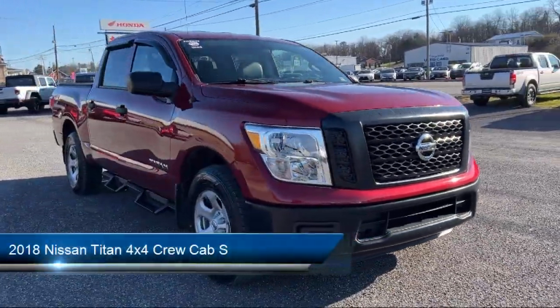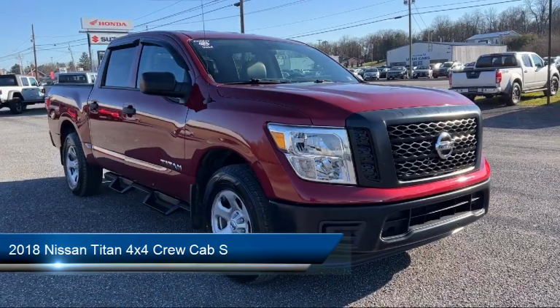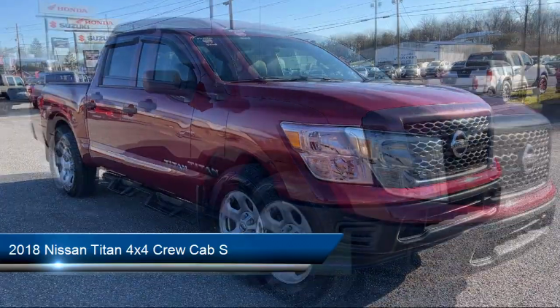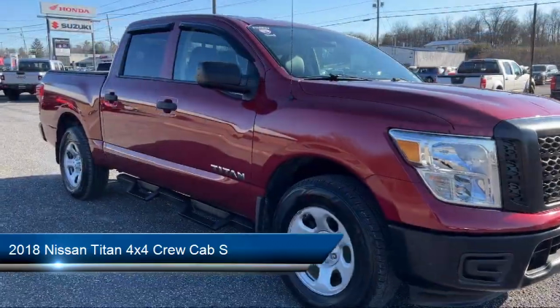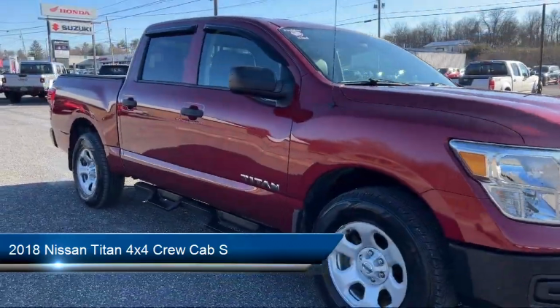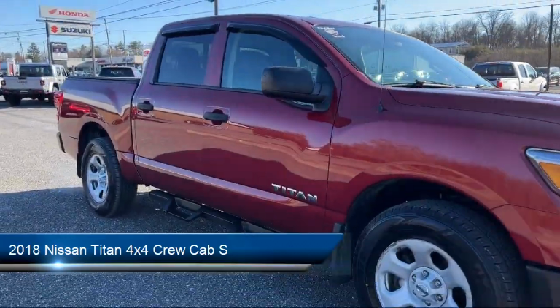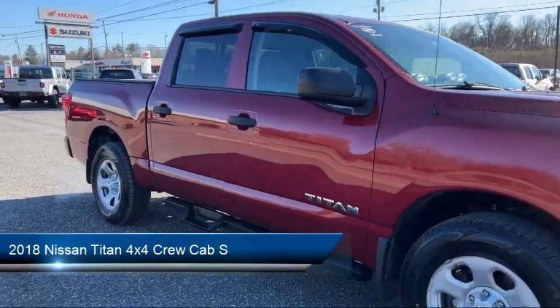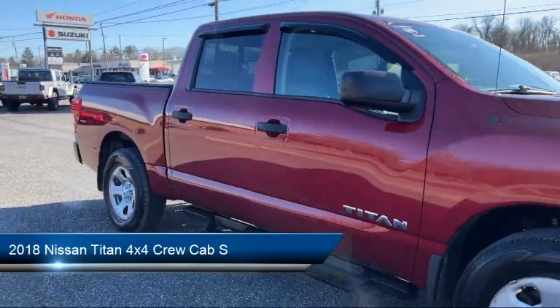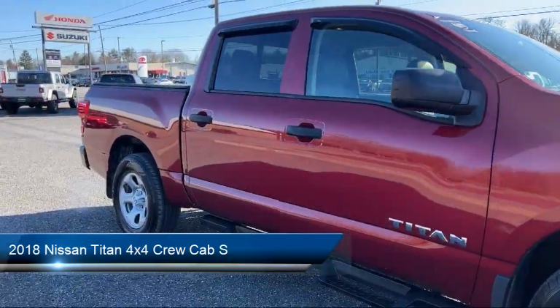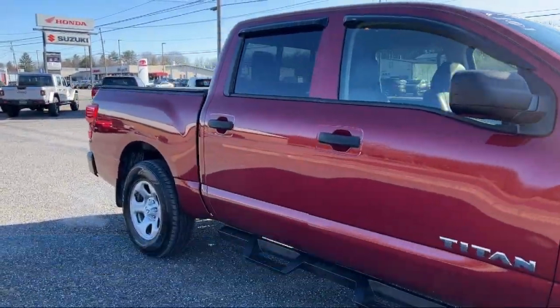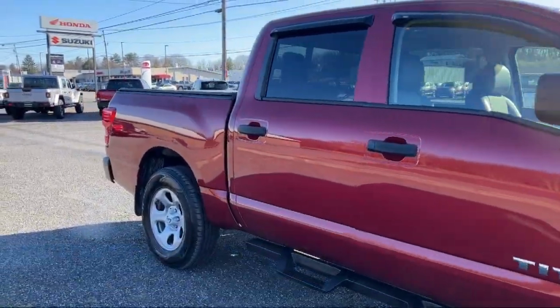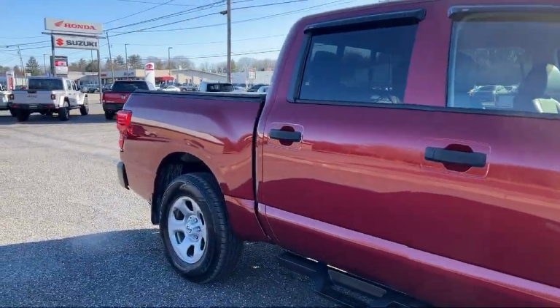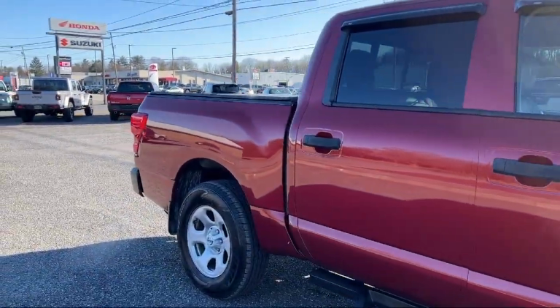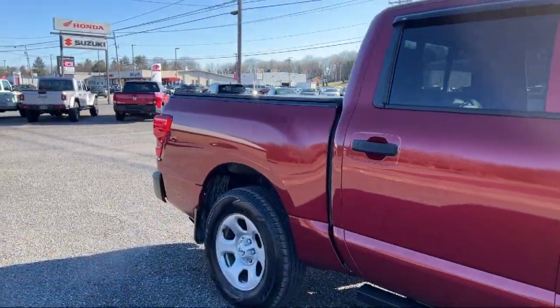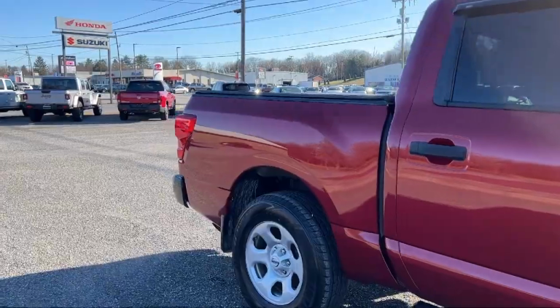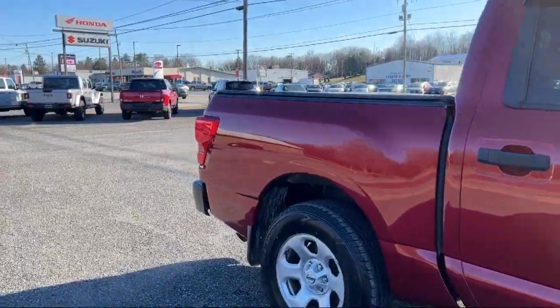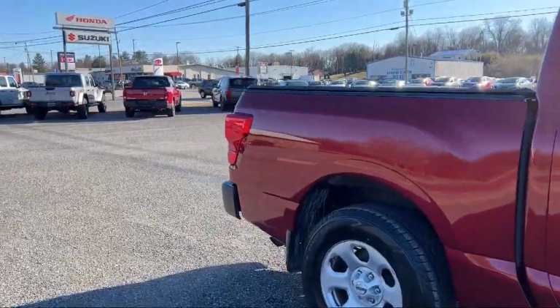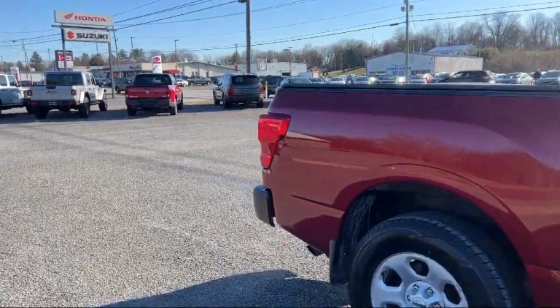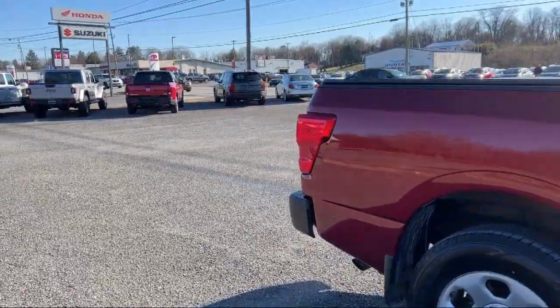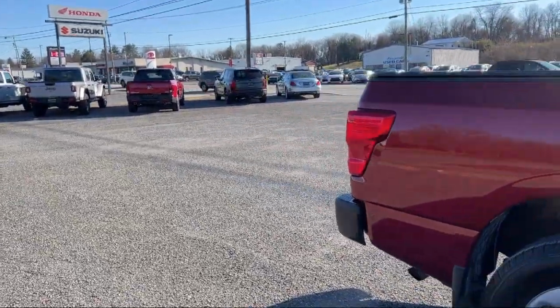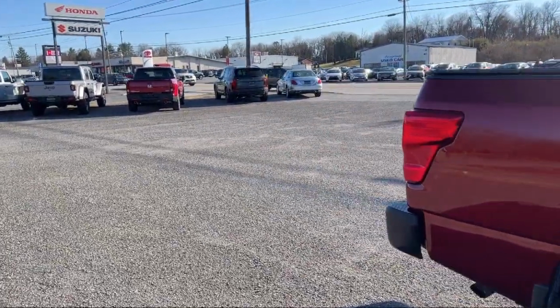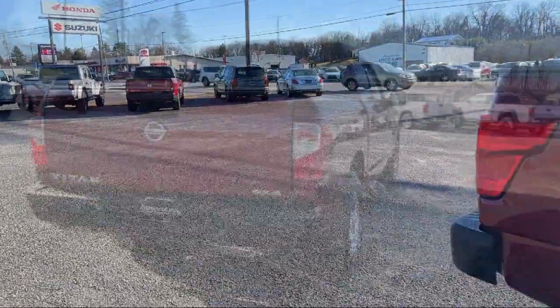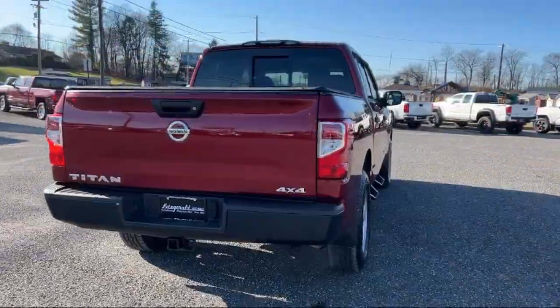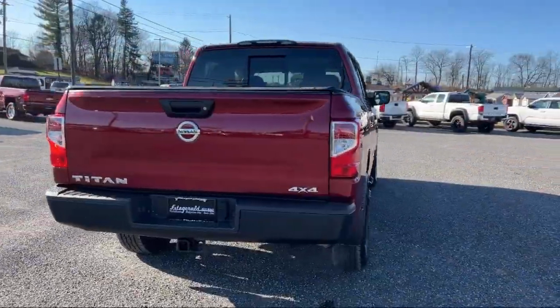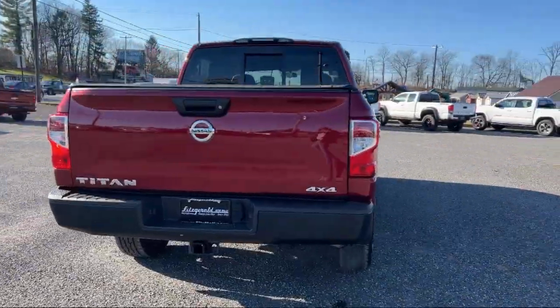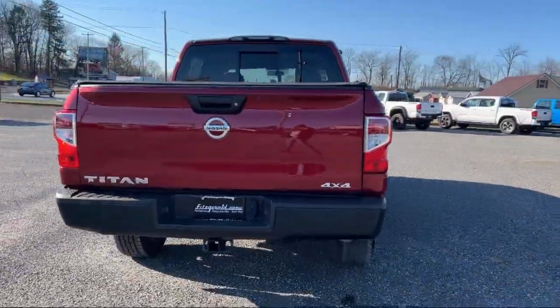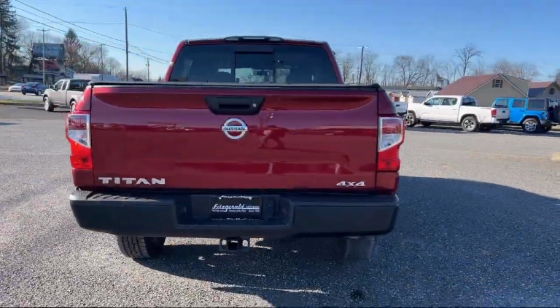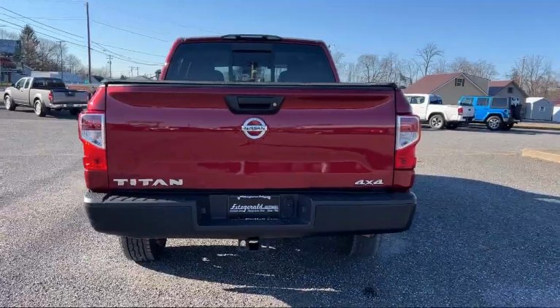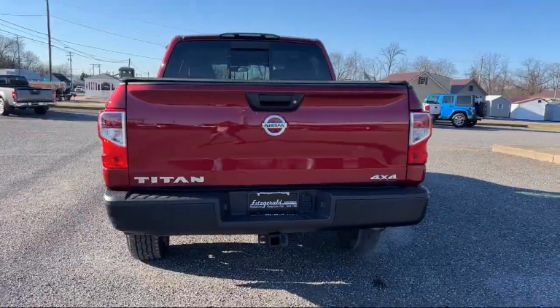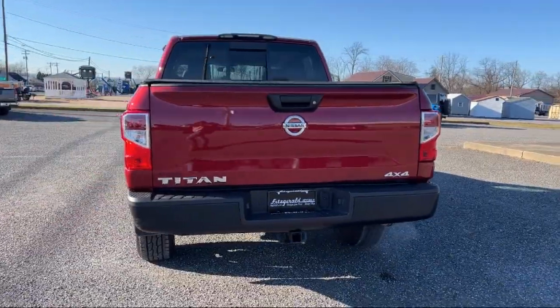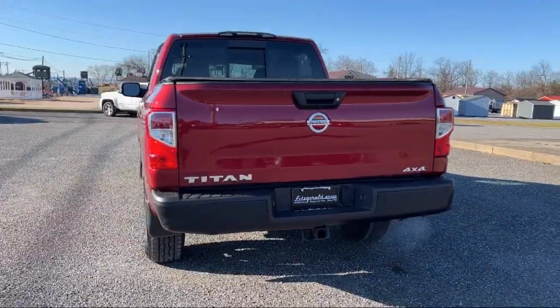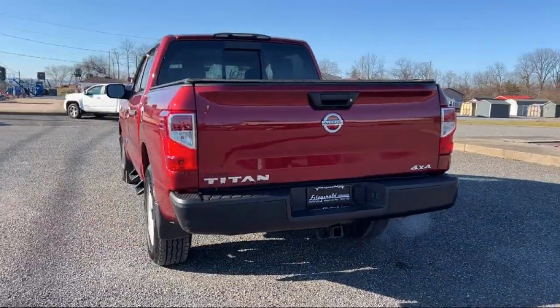It comes equipped with USB auxiliary audio input, ventilated disc front brakes, Bluetooth auxiliary audio input, in-dash CD MP3 playback, and an in-dash rear view monitor.